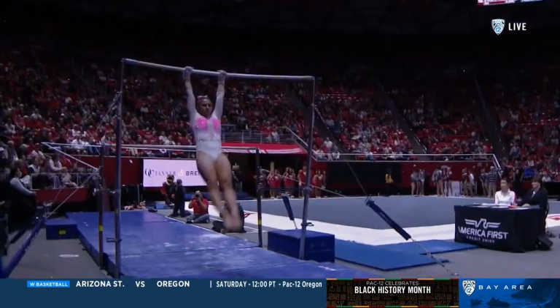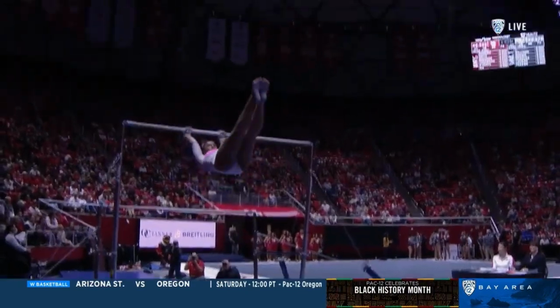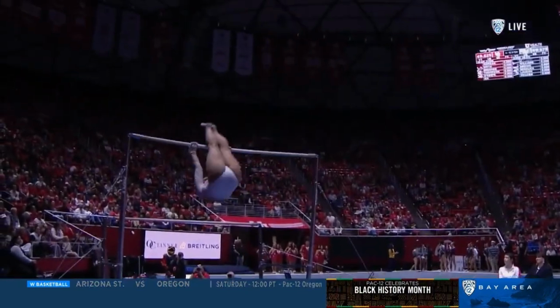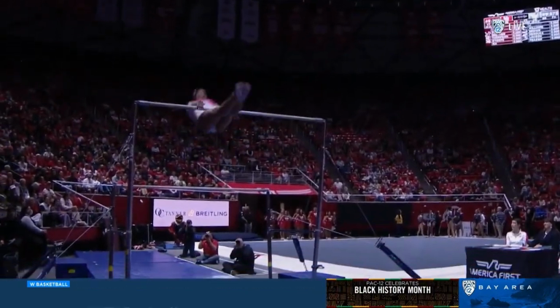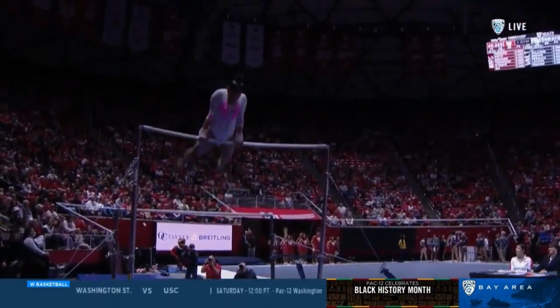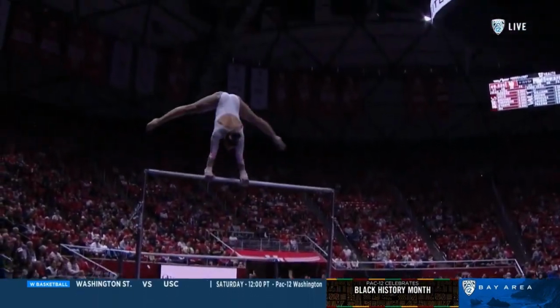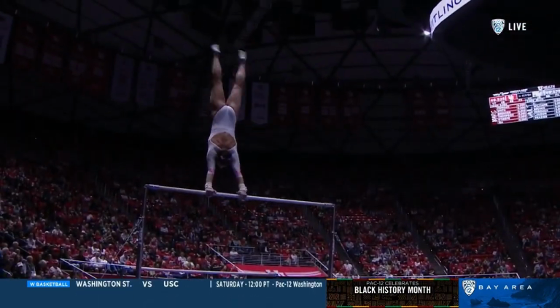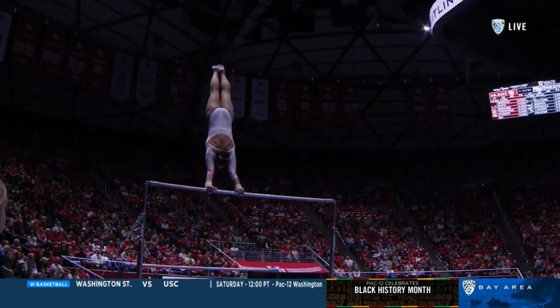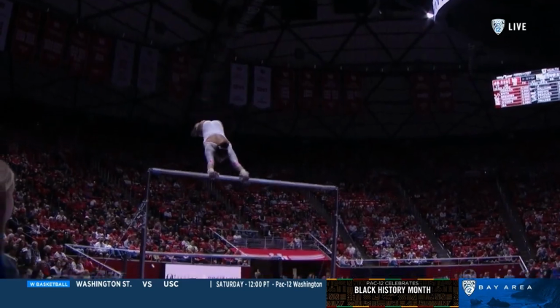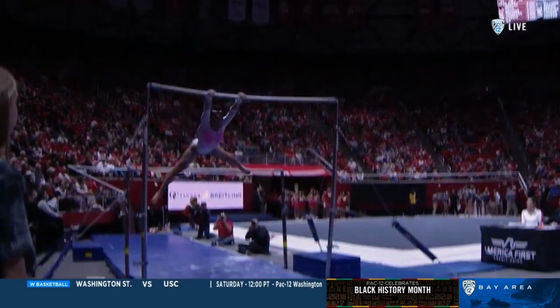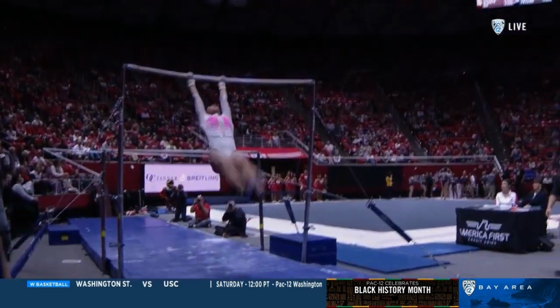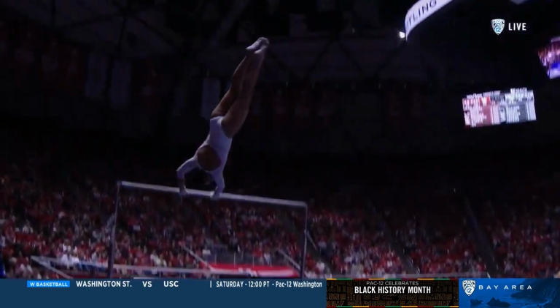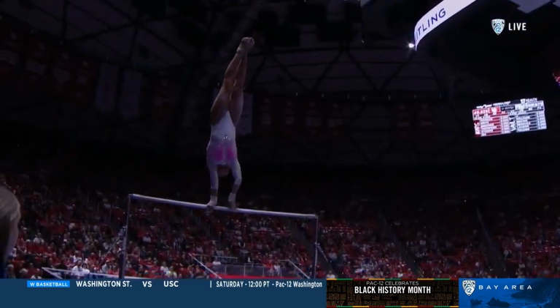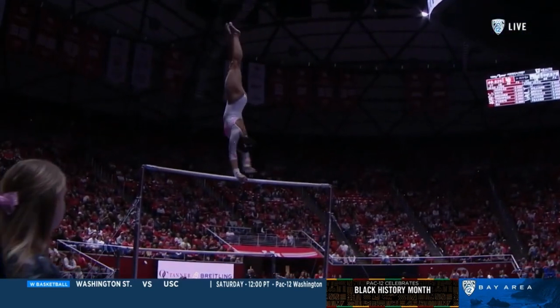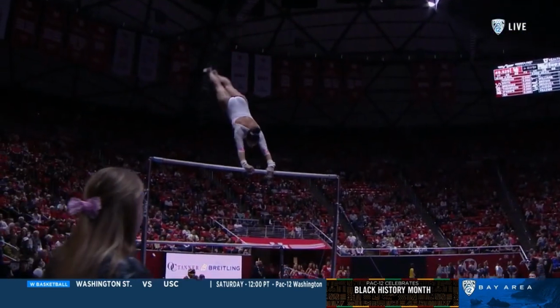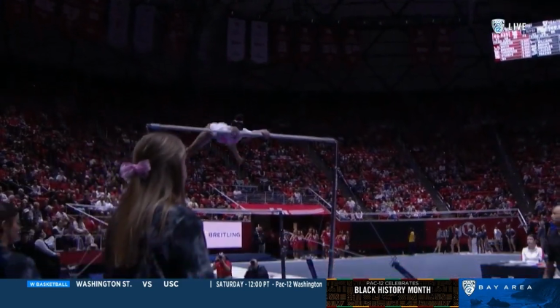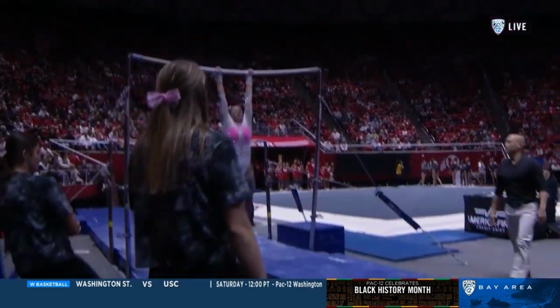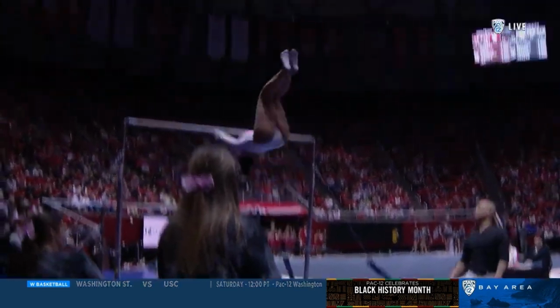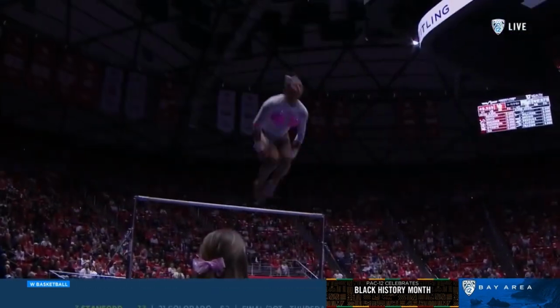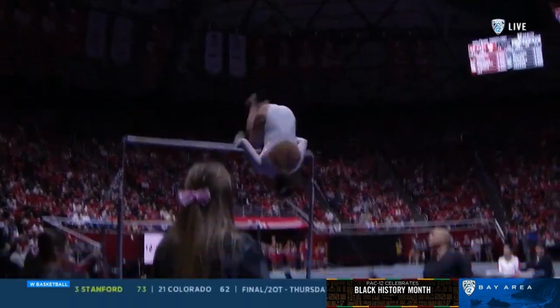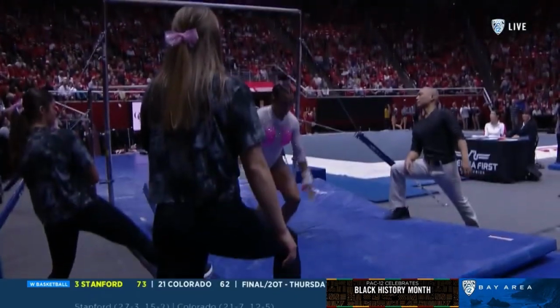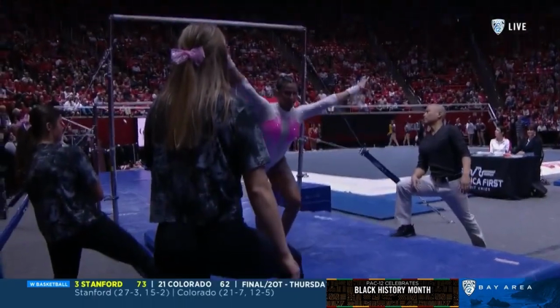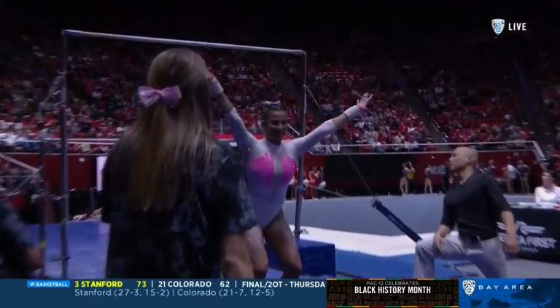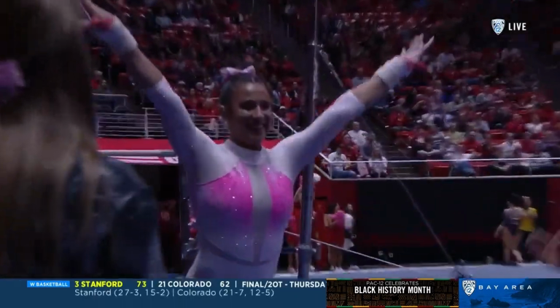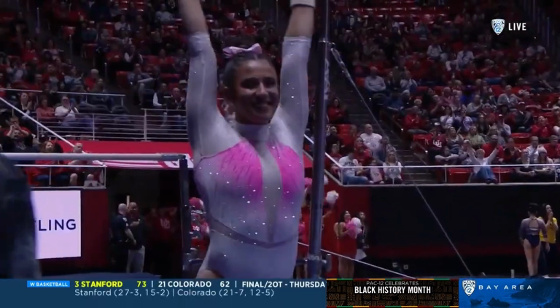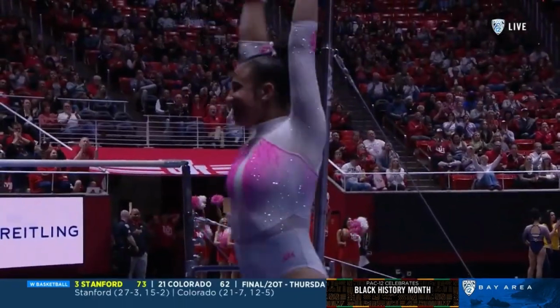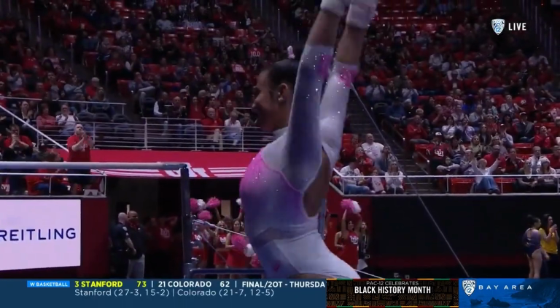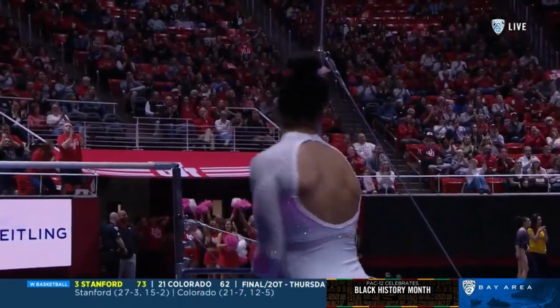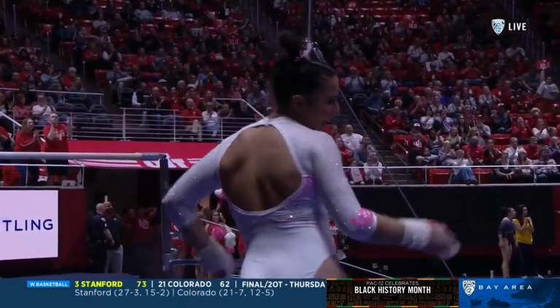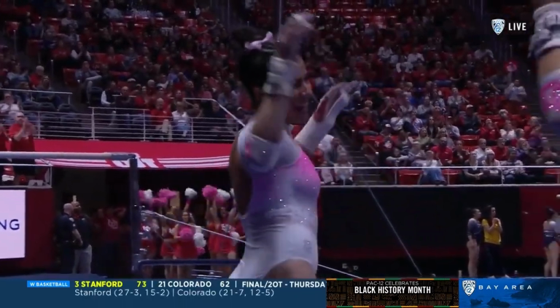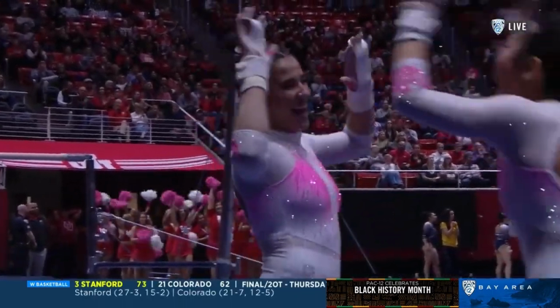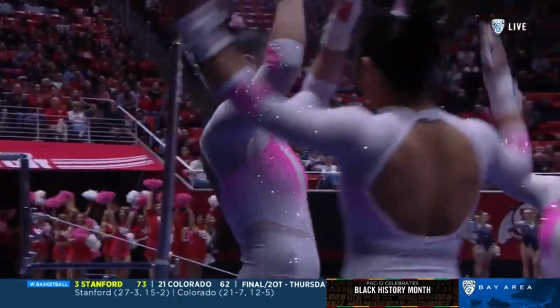I watched her warm up a different dismount than she competed on Monday. Let's see what she does. Giant full to a double tuck — and a perfect landing. I bet that's why they made the change.